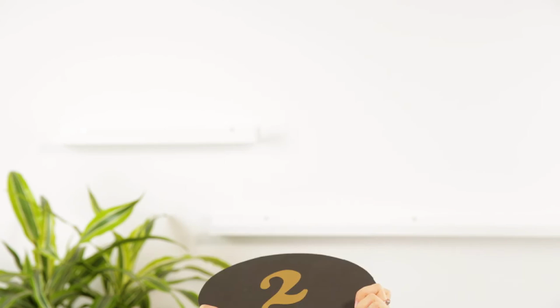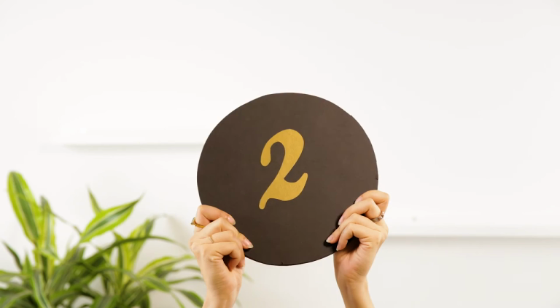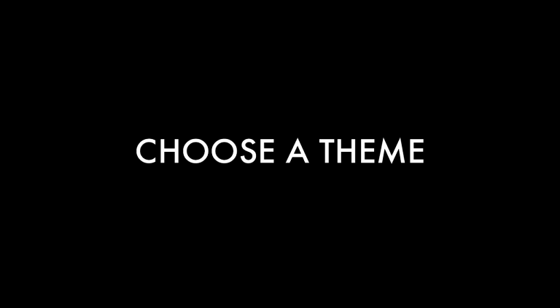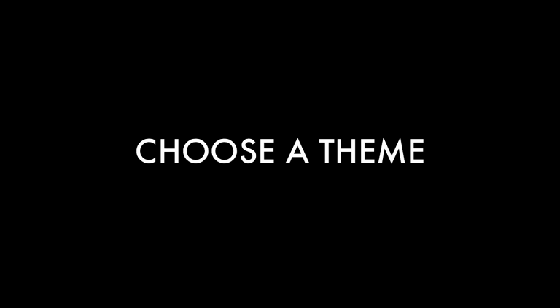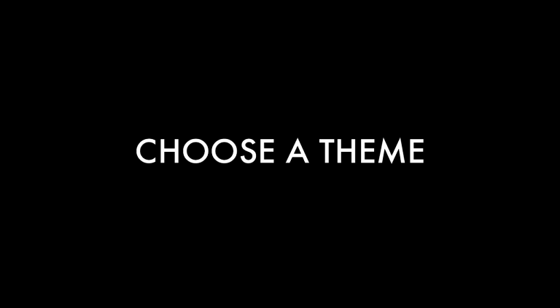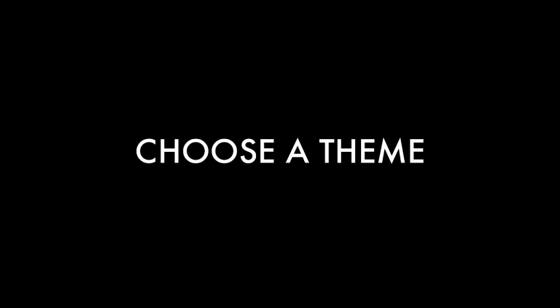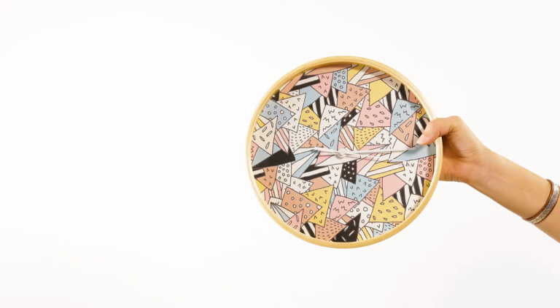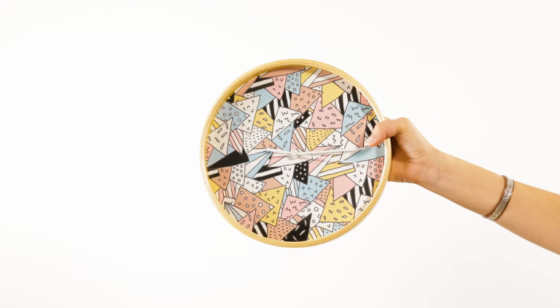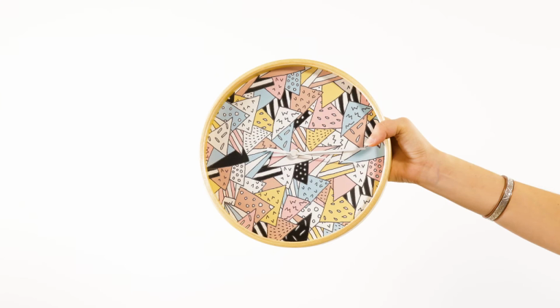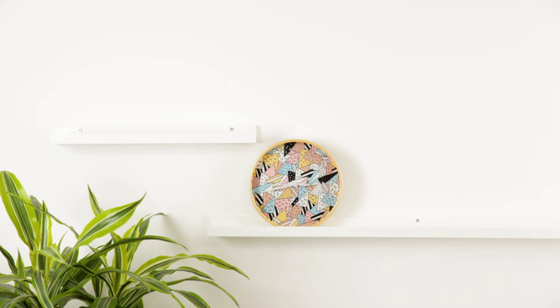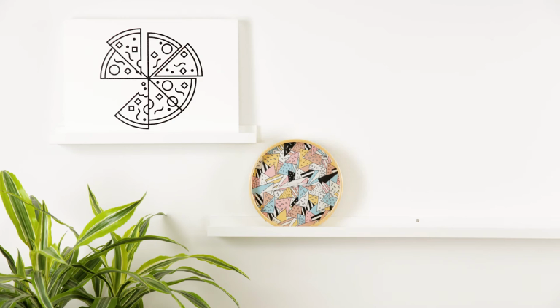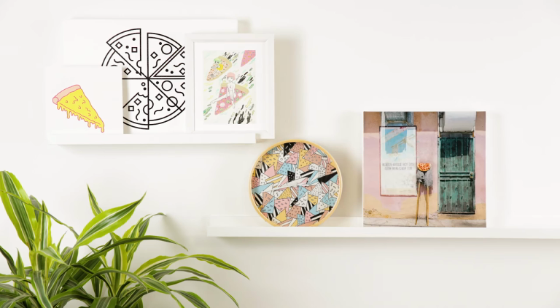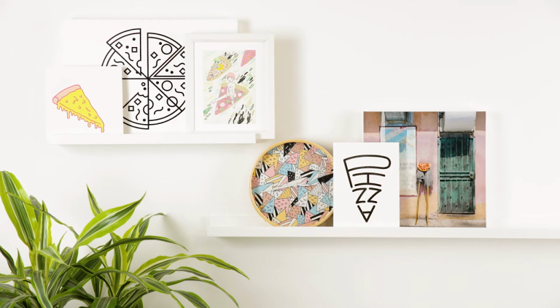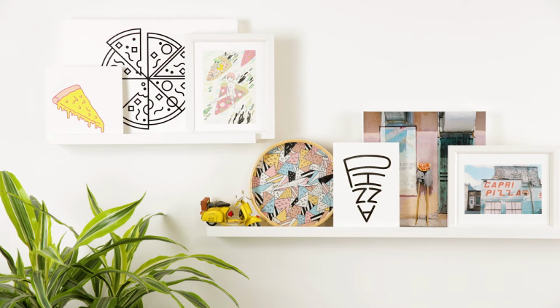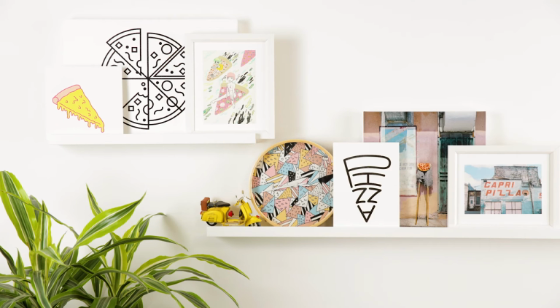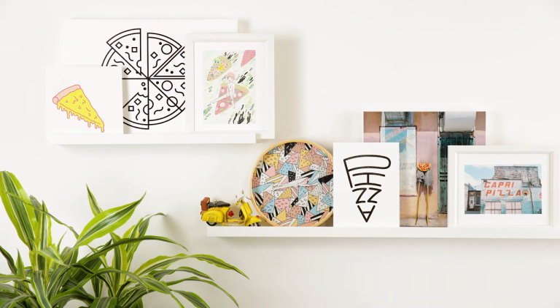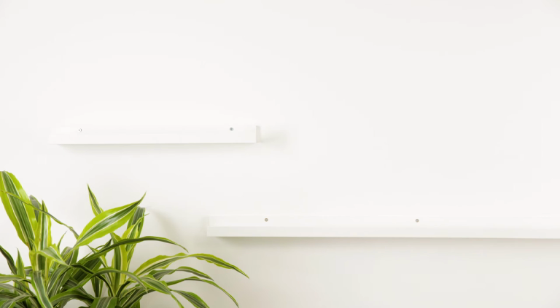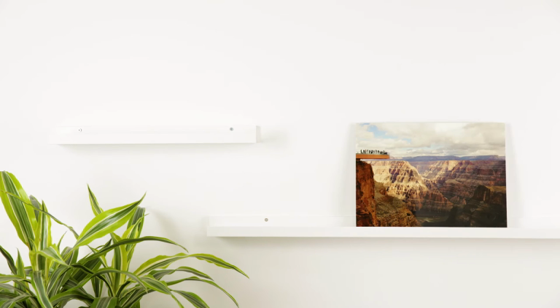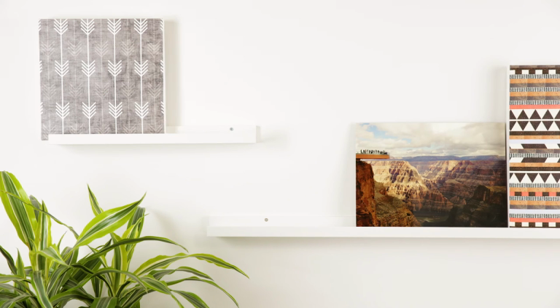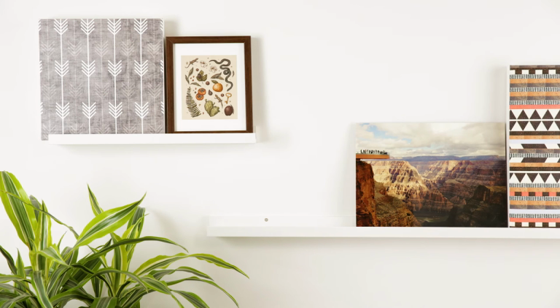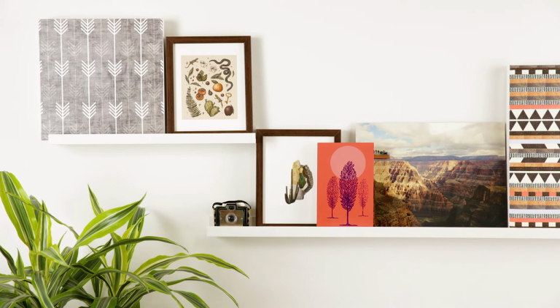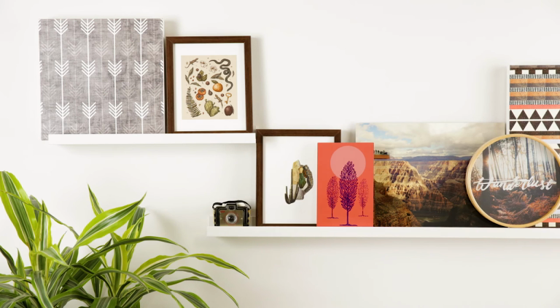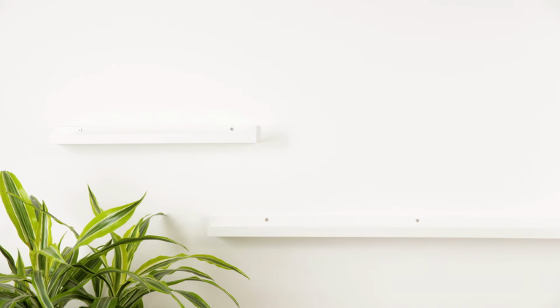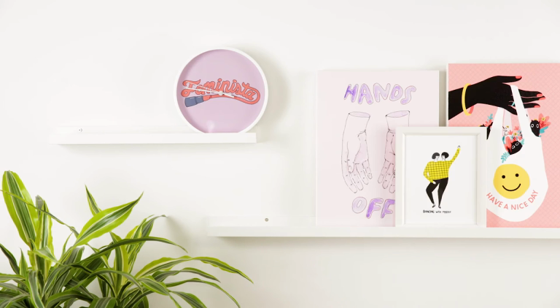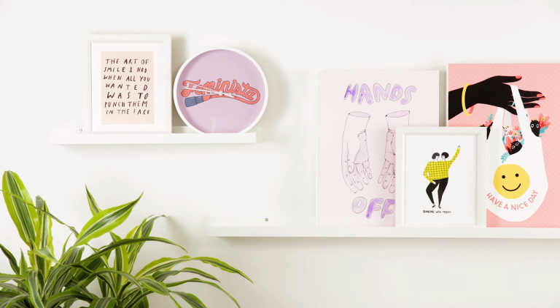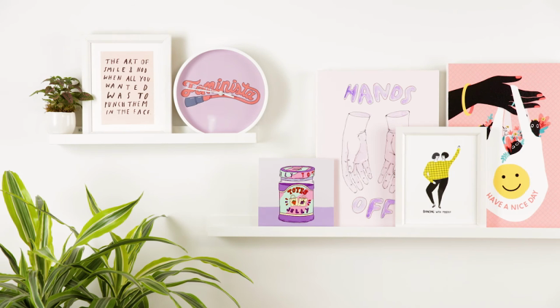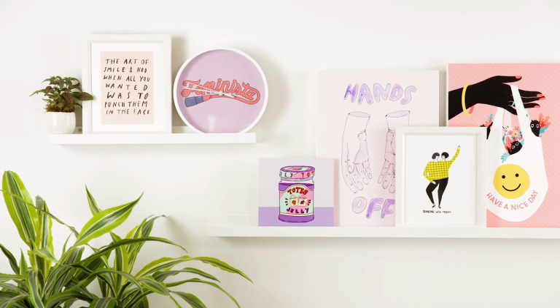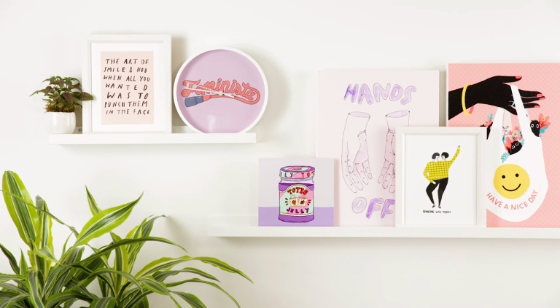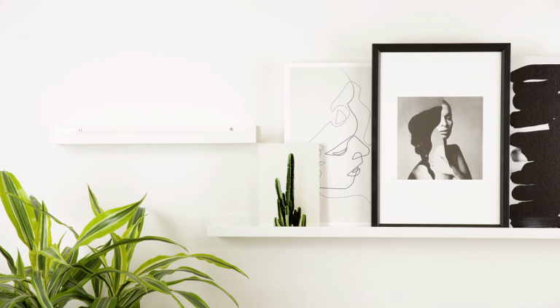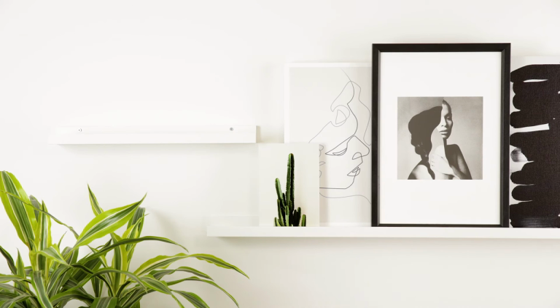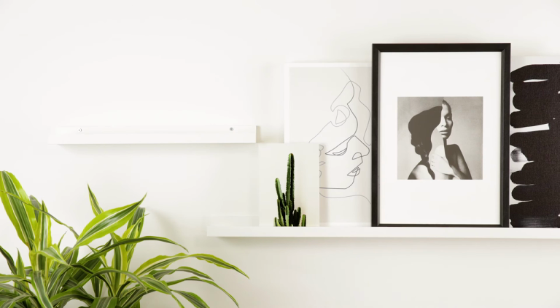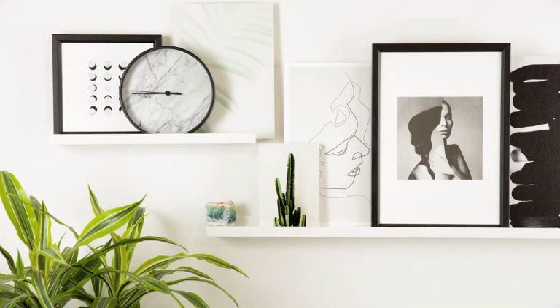The next step is choosing a theme. Start with the centerpiece and build around it. You can curate a gallery wall in so many ways — by color, by medium, by style. The options are kind of endless. Start by choosing a color or a theme, and keep it consistent.